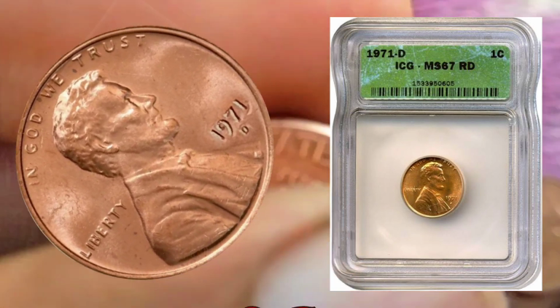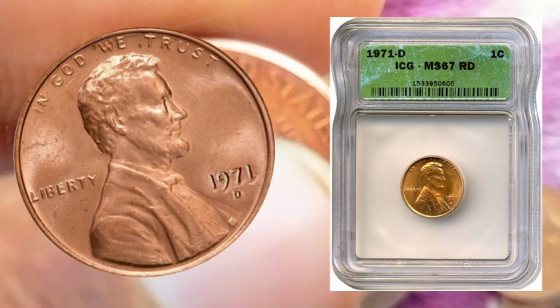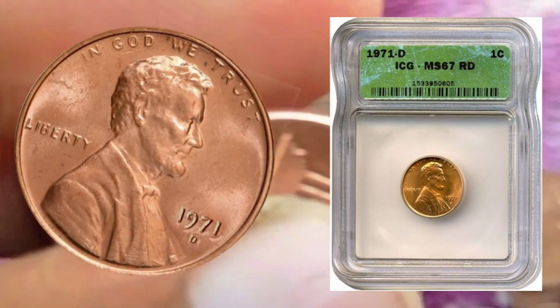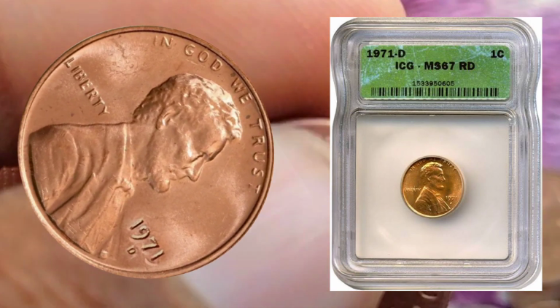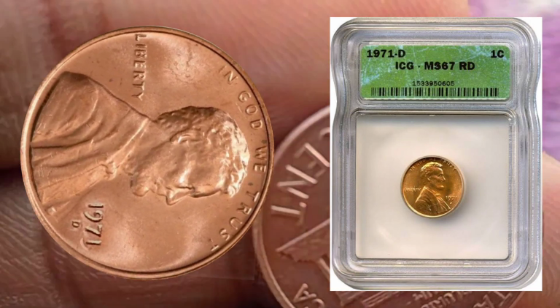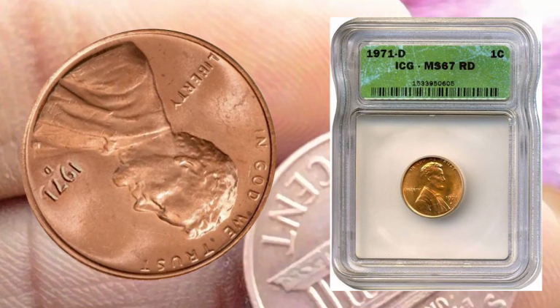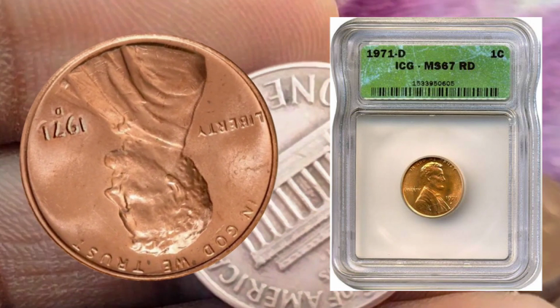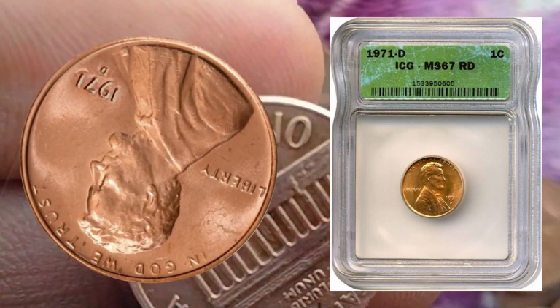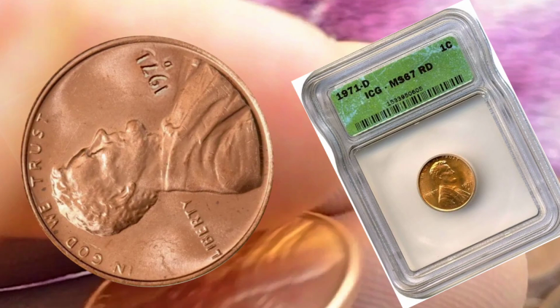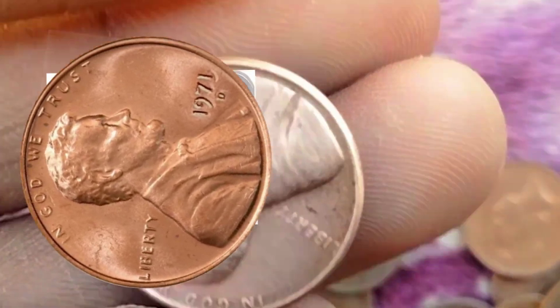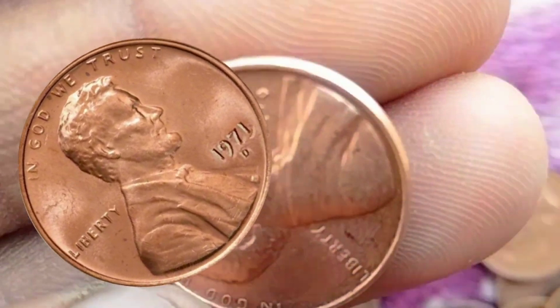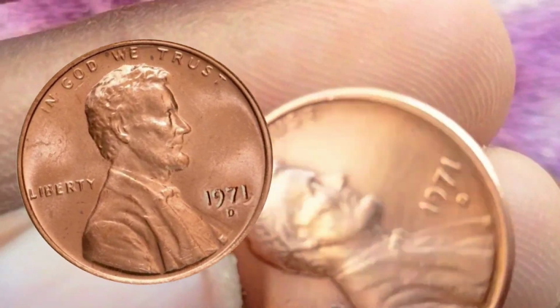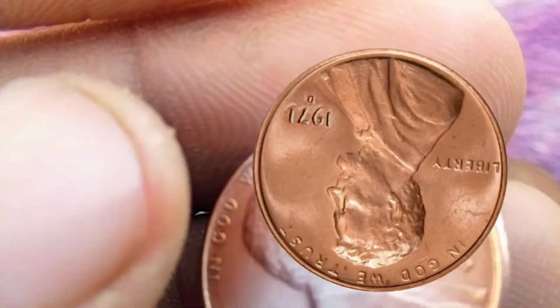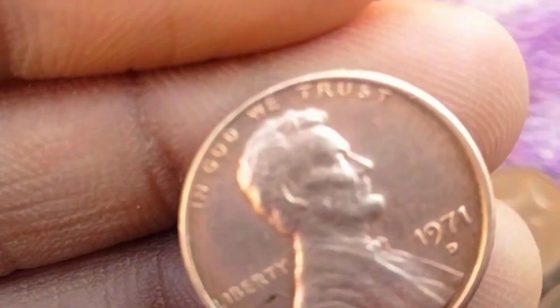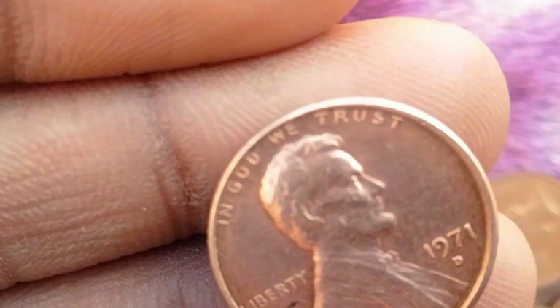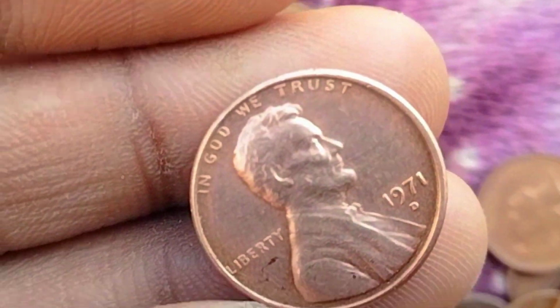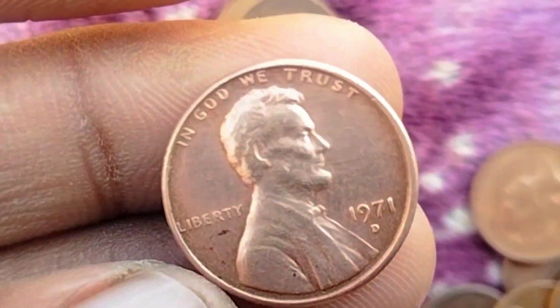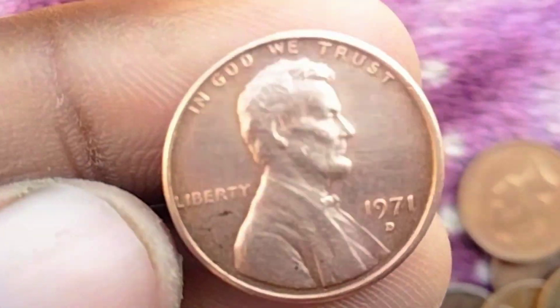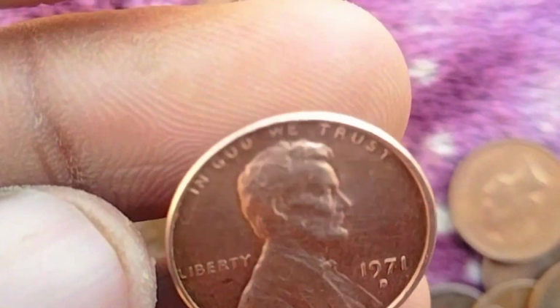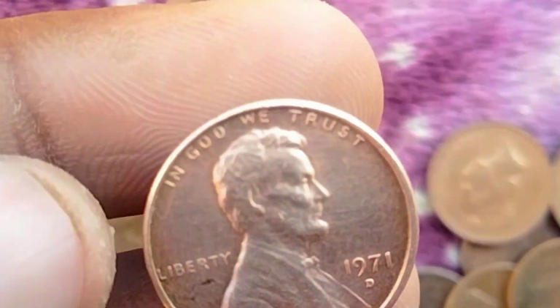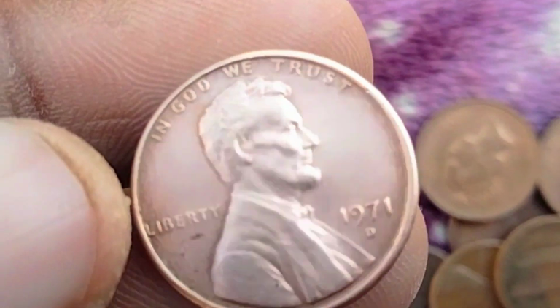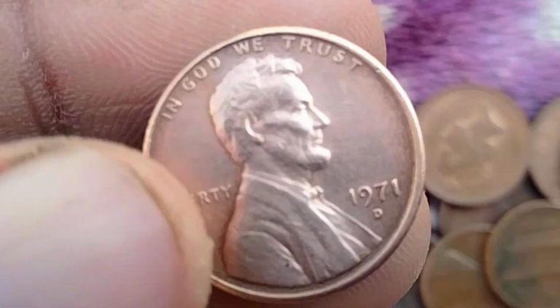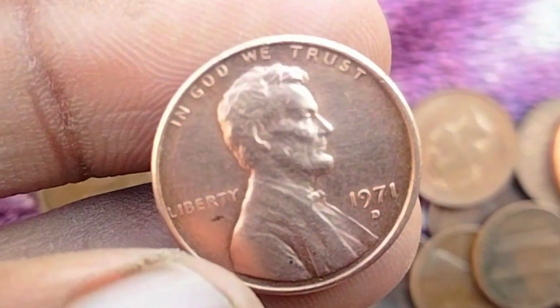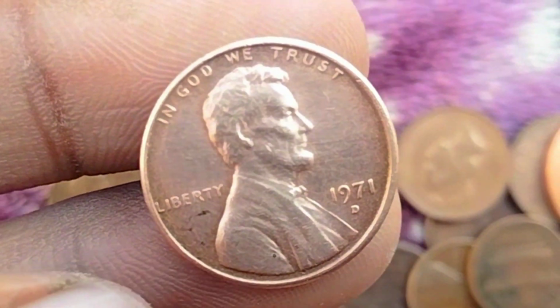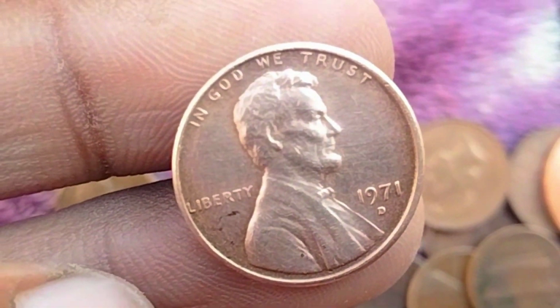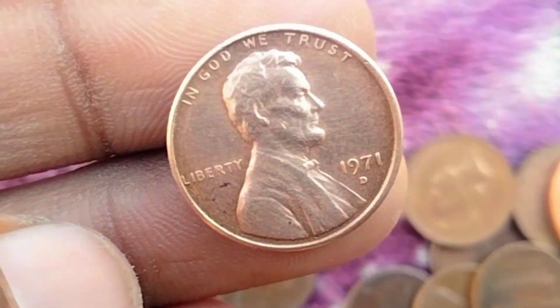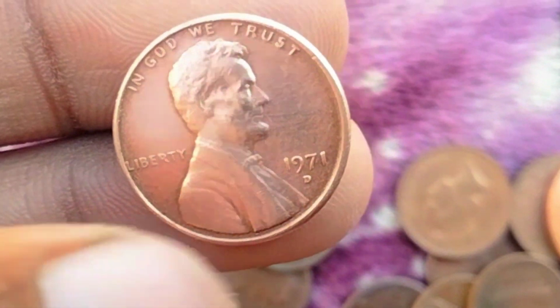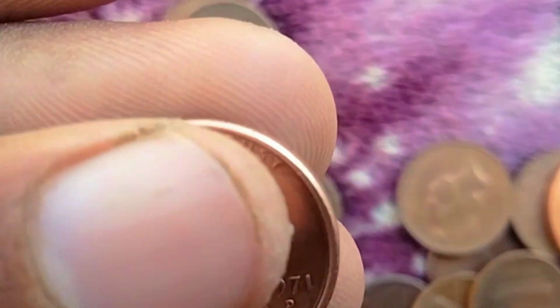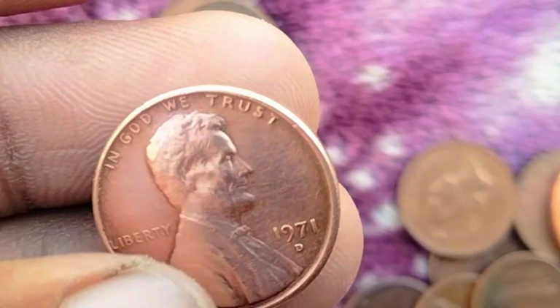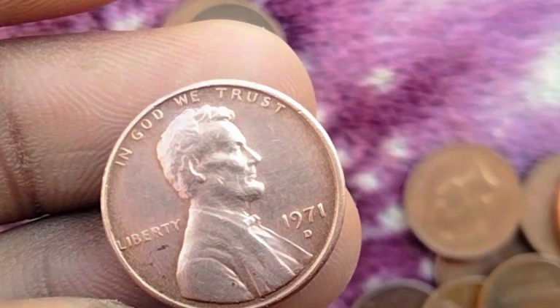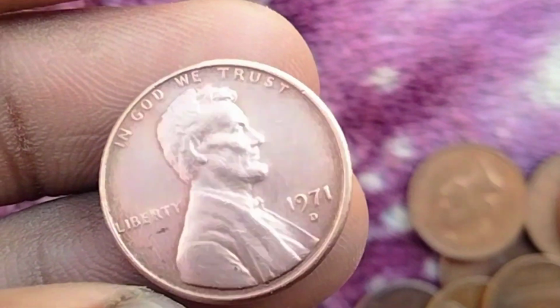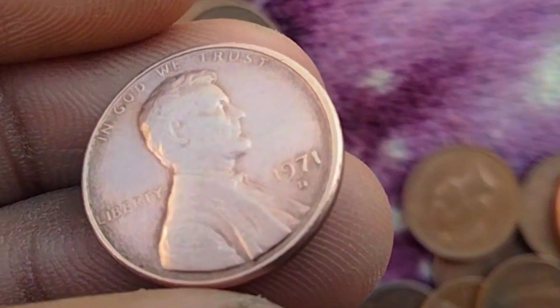Rarity: Although millions of 1971 D Lincoln pennies were minted, certain varieties or errors can make some coins rarer than others. Collectors often seek out these unique pieces, driving up their value.